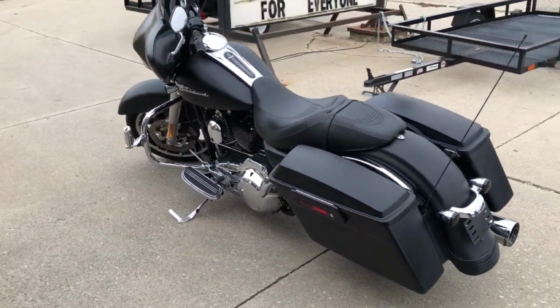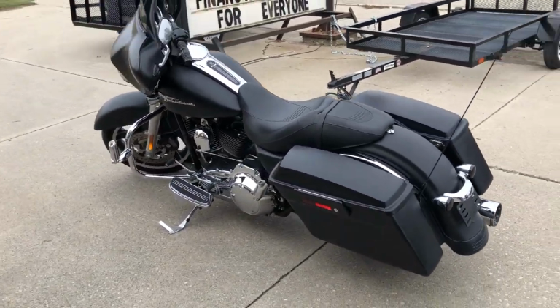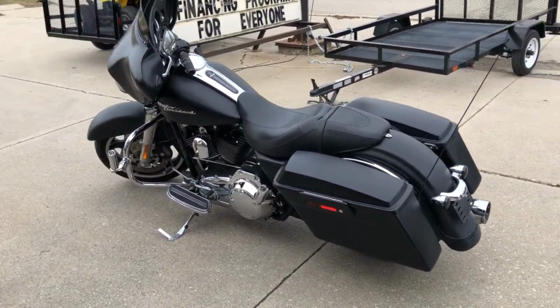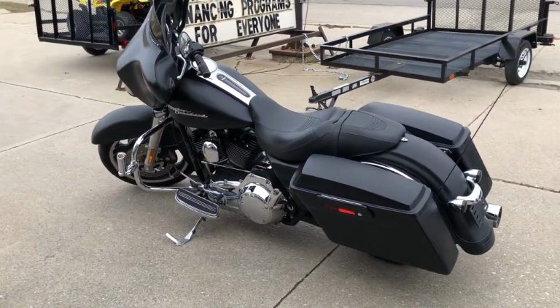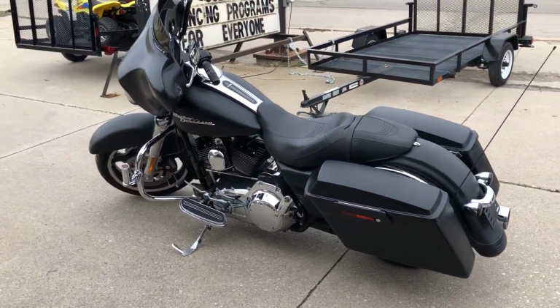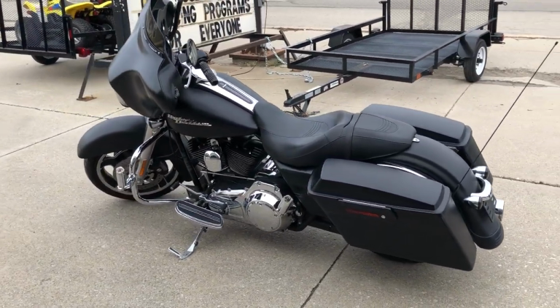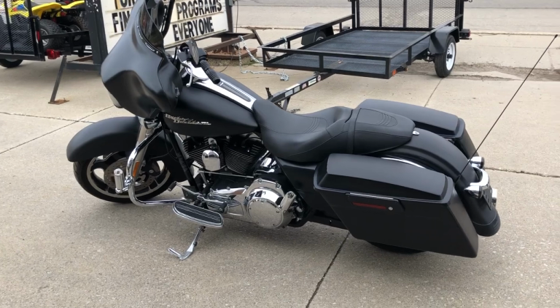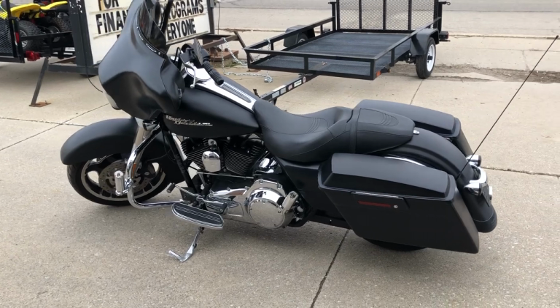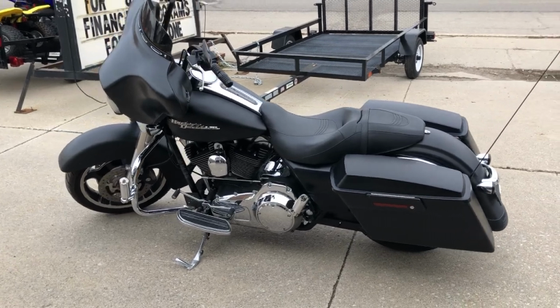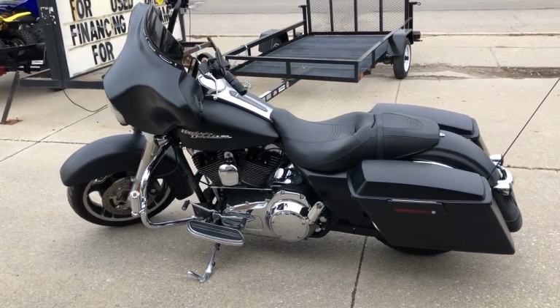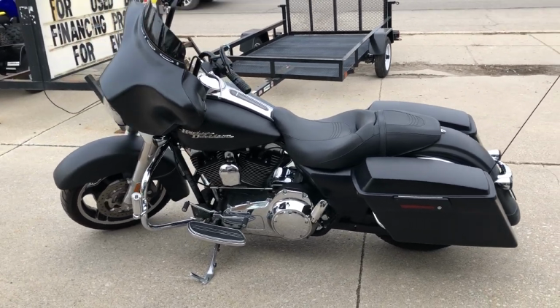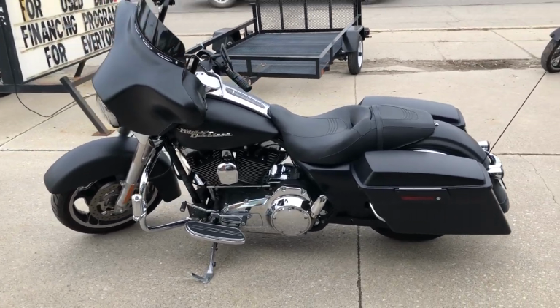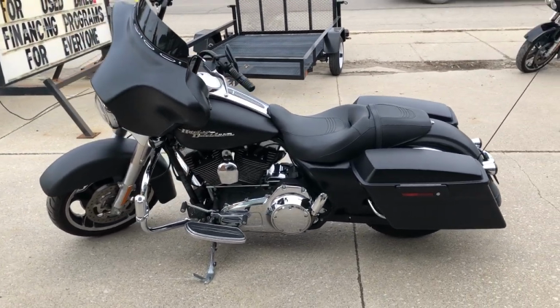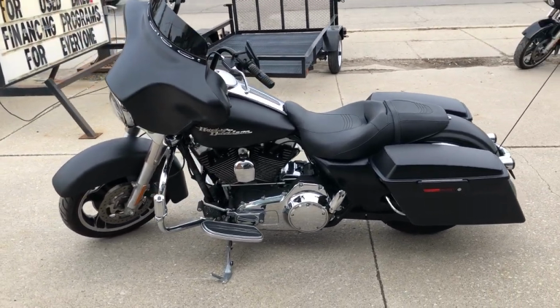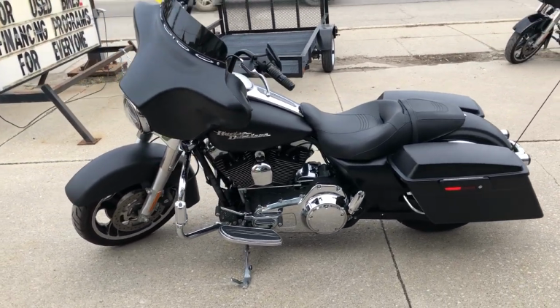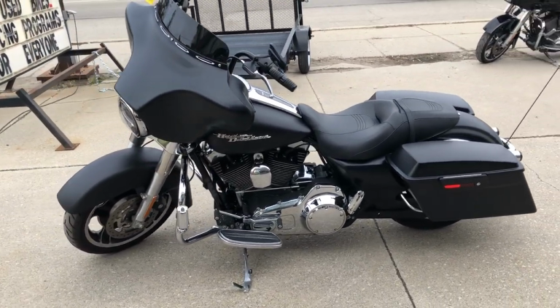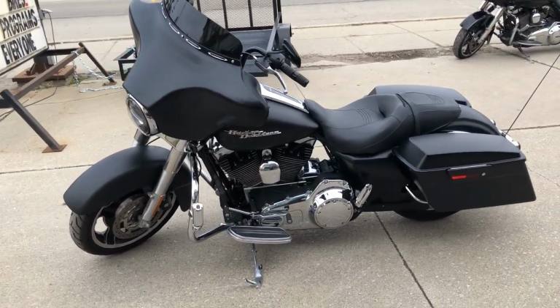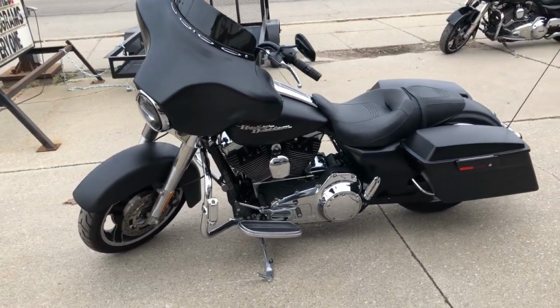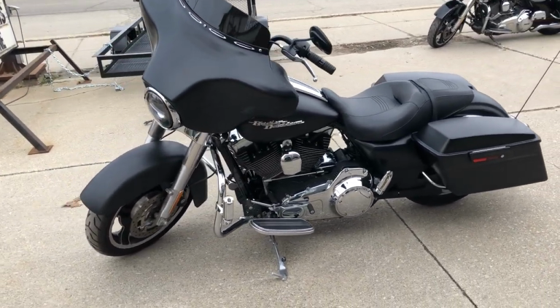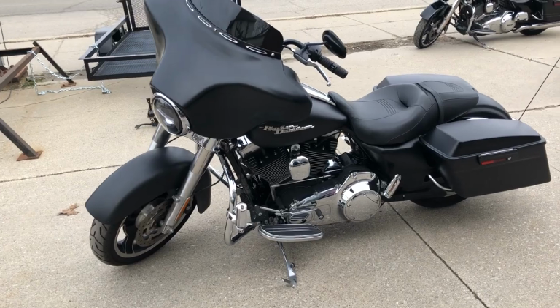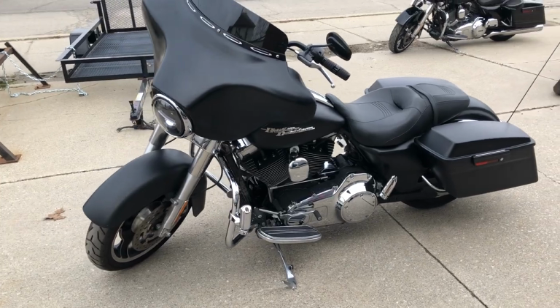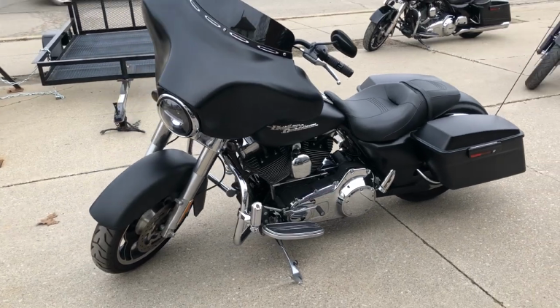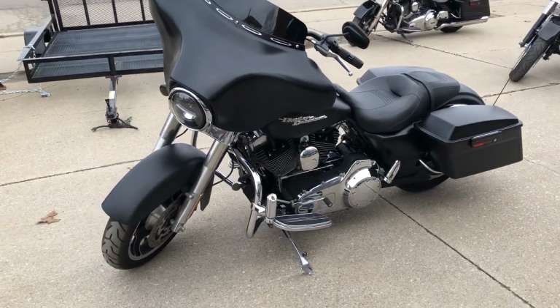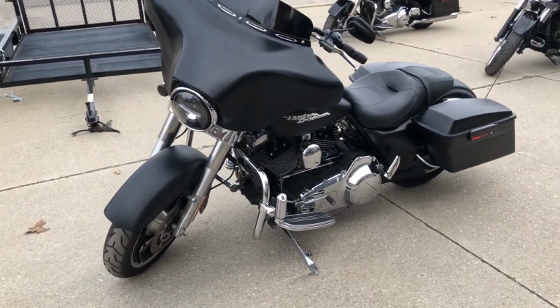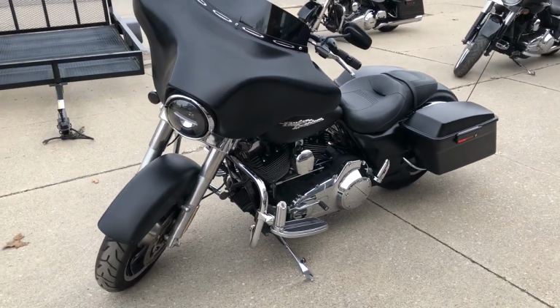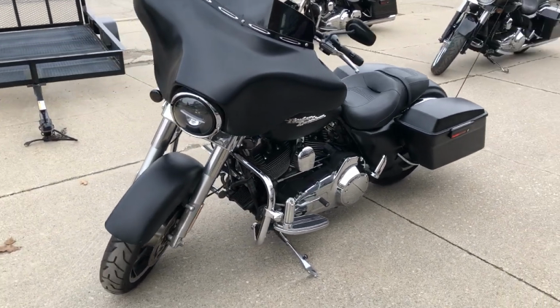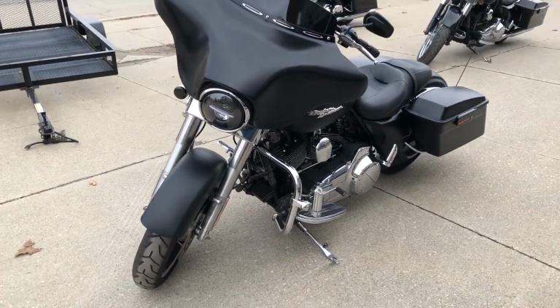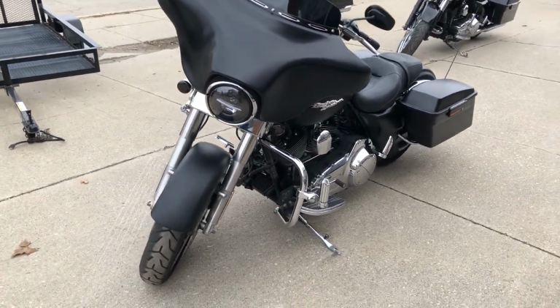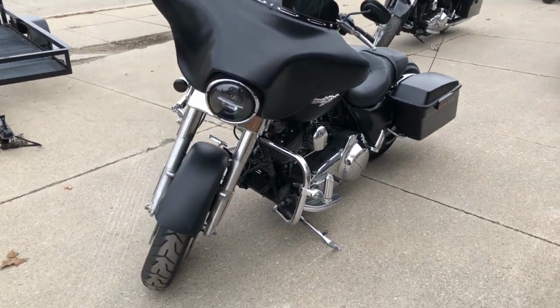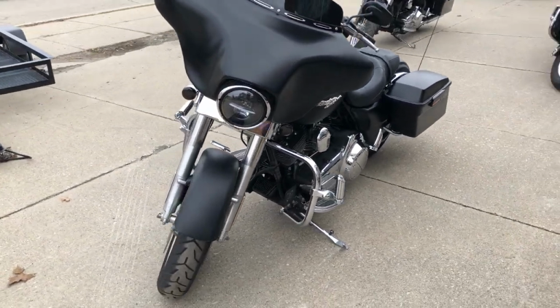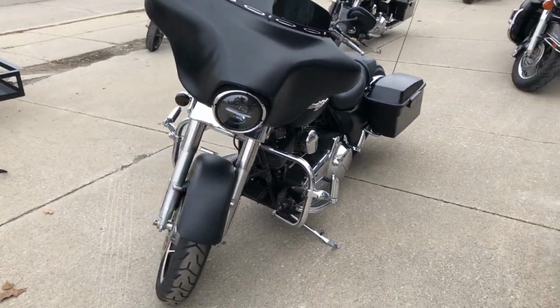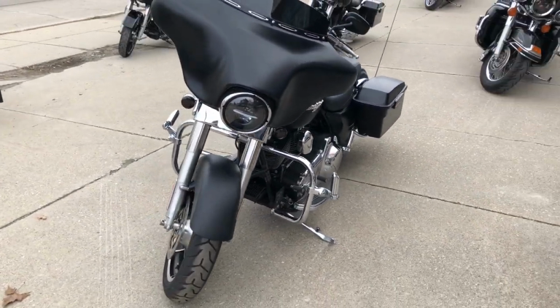This low mileage Street Glide runs strong. Everything works. It's just been serviced at the dealership. All fluids have been changed and it's ready to ride. If you are looking for a Street Glide, we got them.